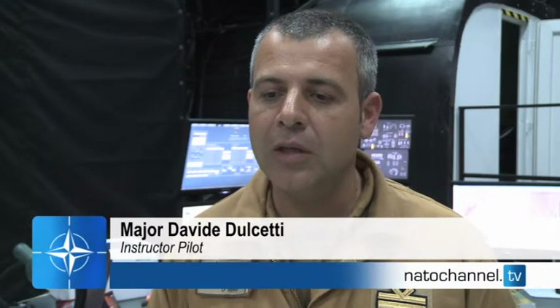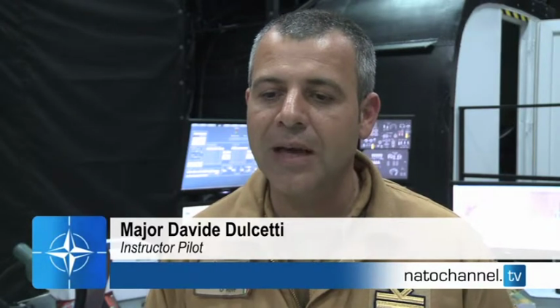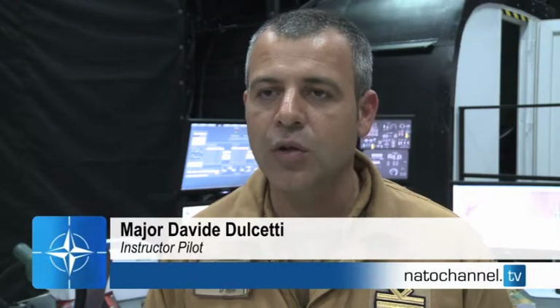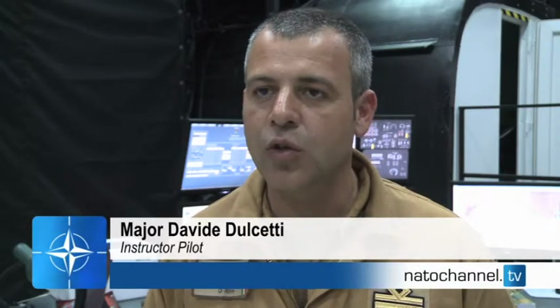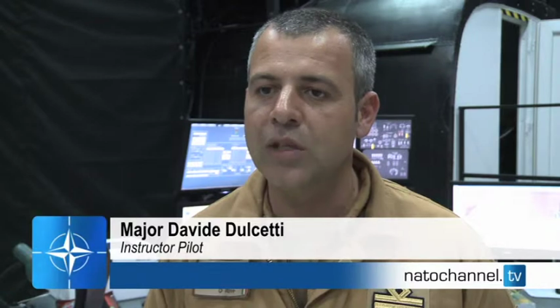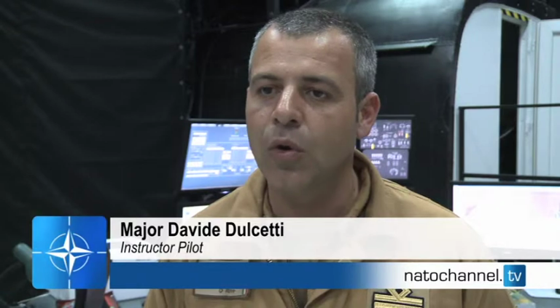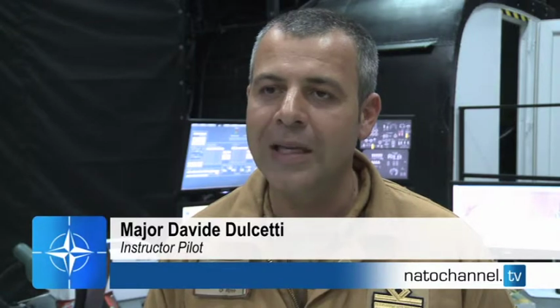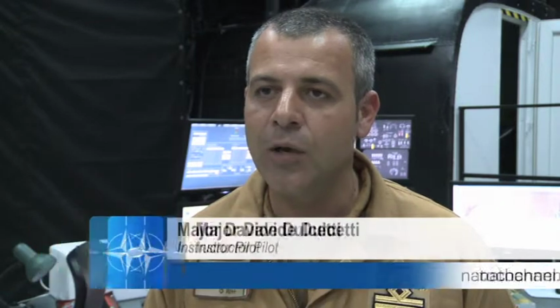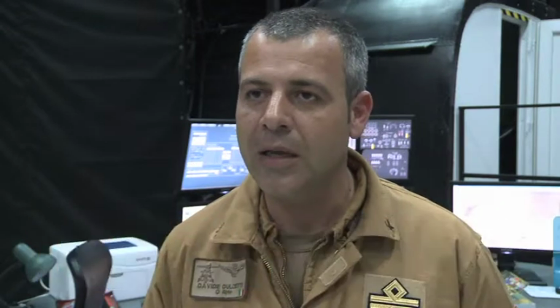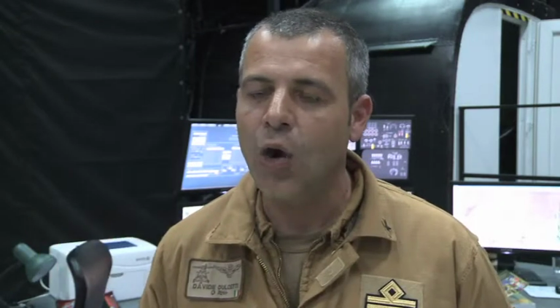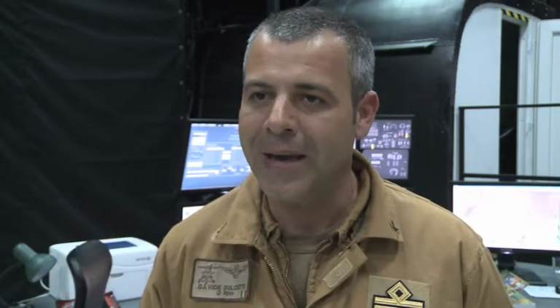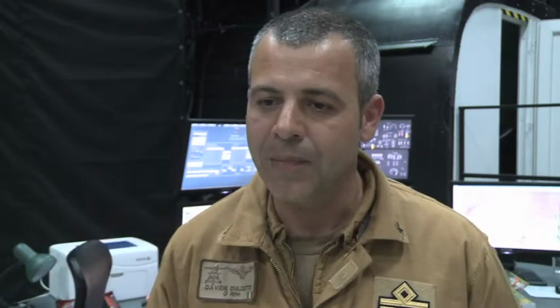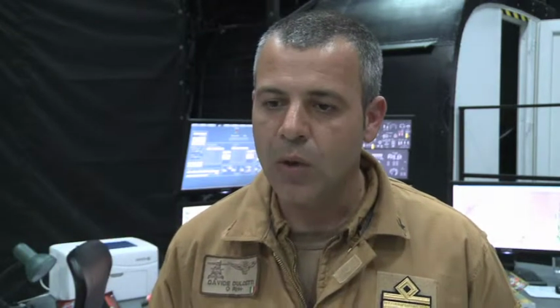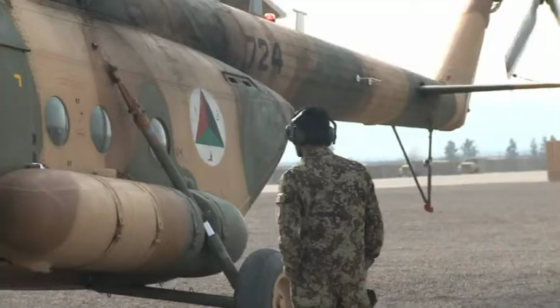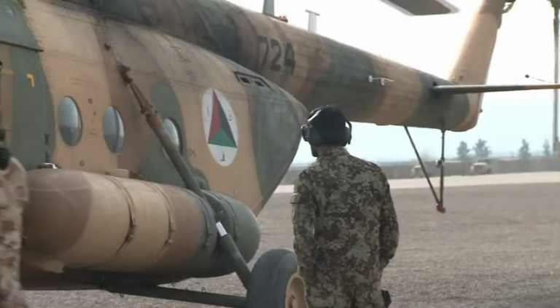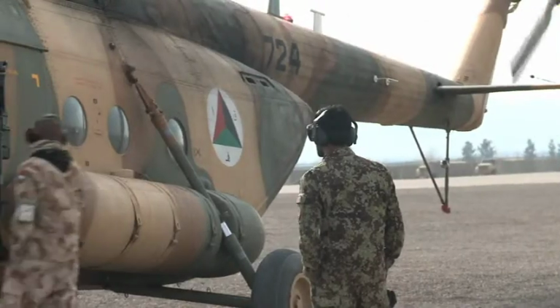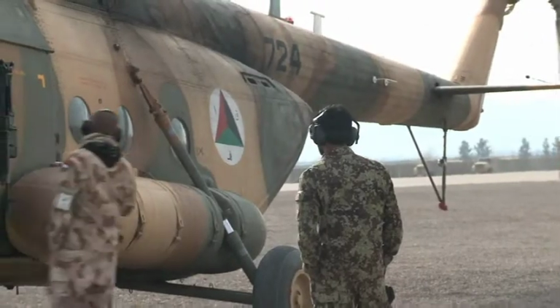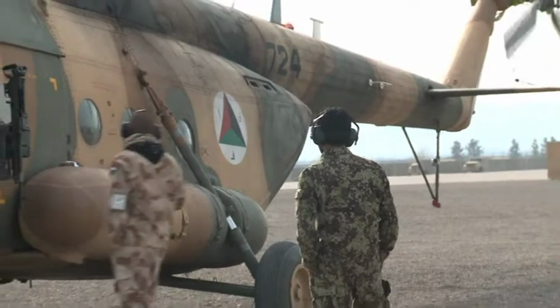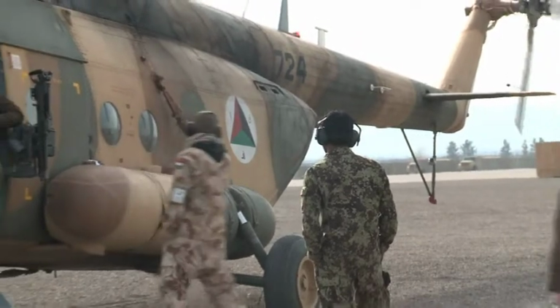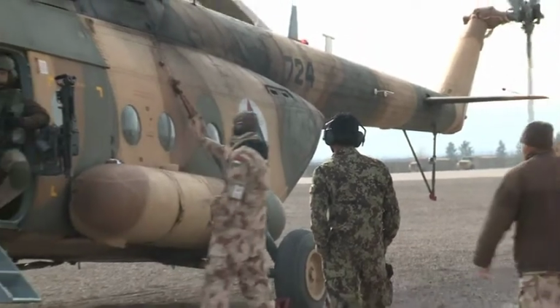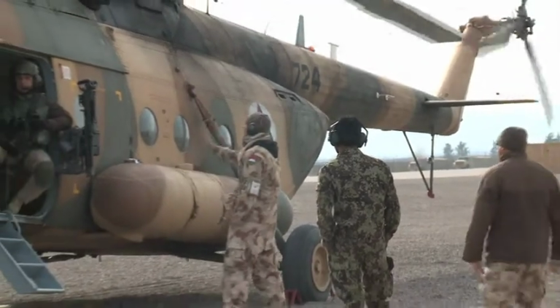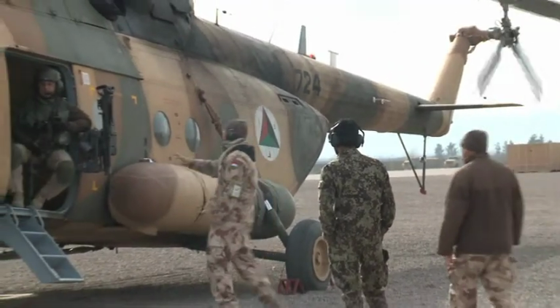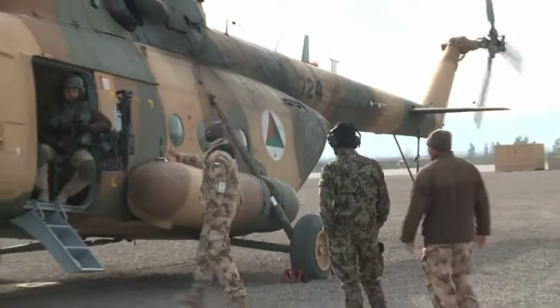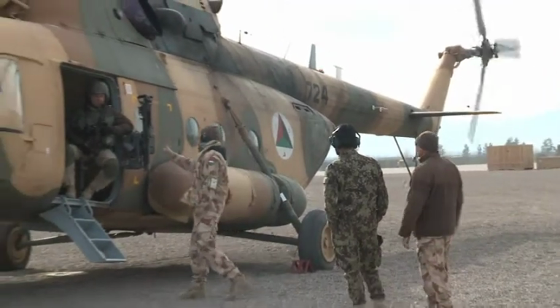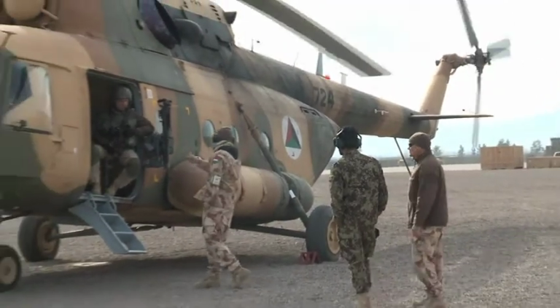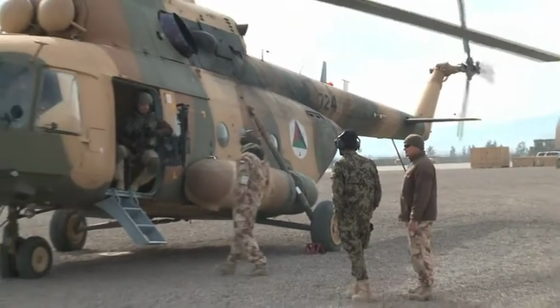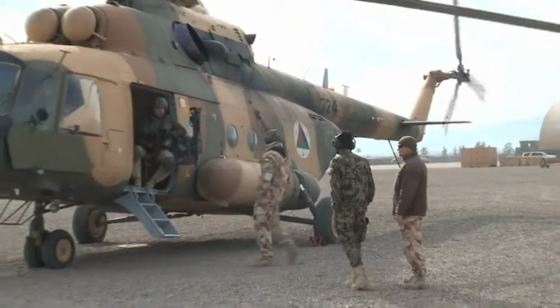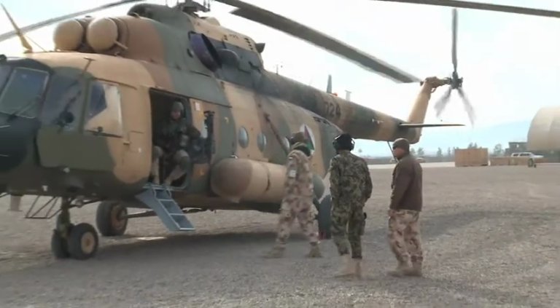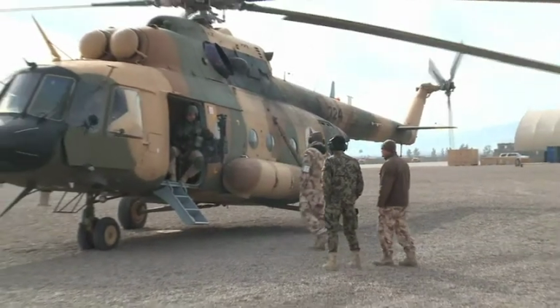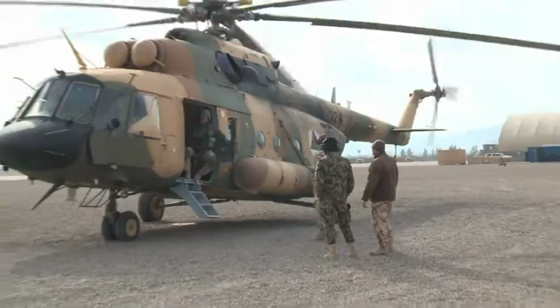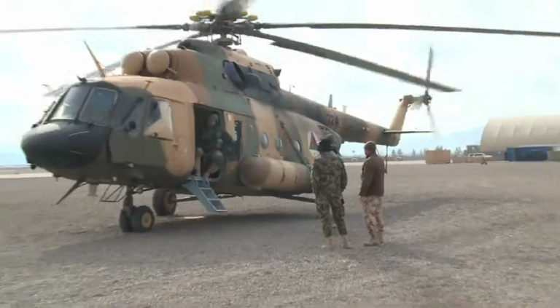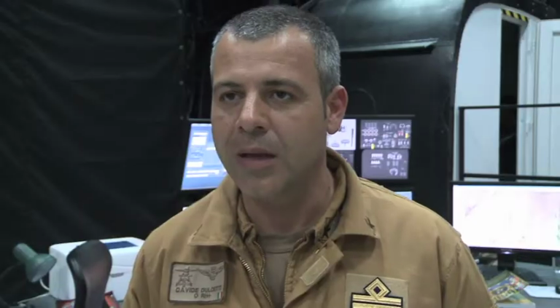The way we train pilots in Afghanistan is the same that we use in Italy, or in Hungary, or in America, but we have to keep in mind that we're in an operational environment and not in a normal situation. We train like we would fight.